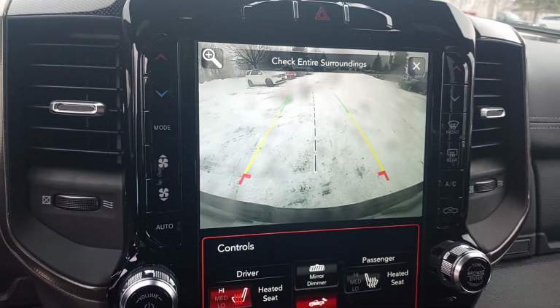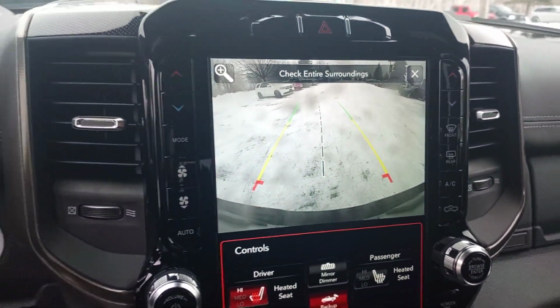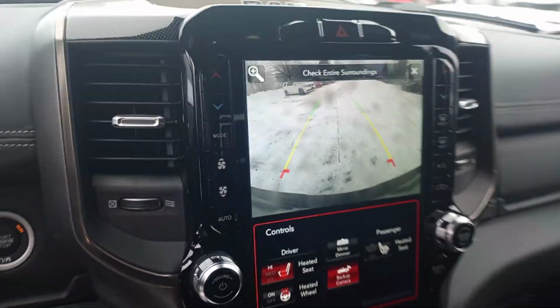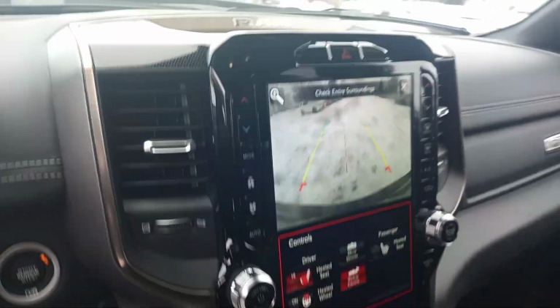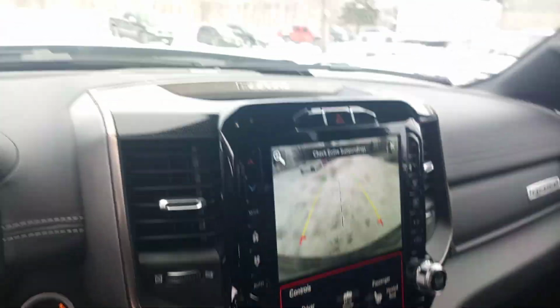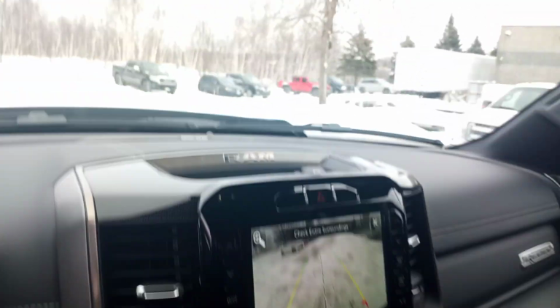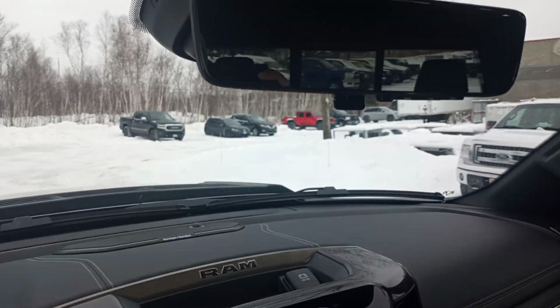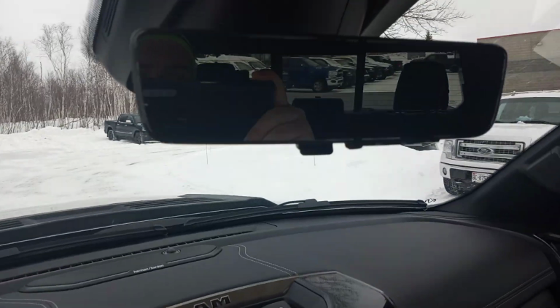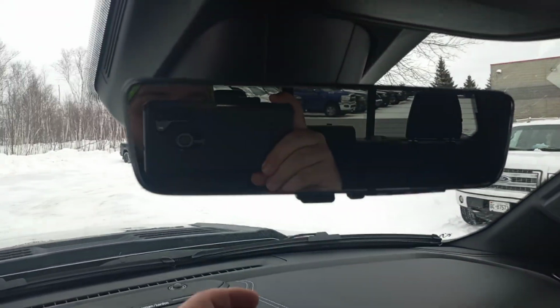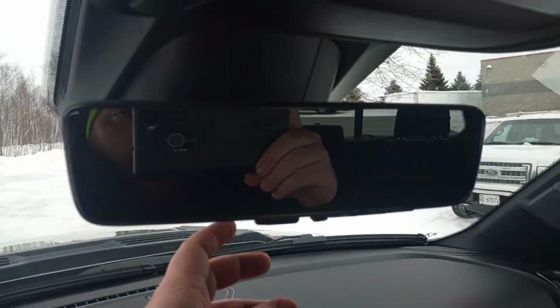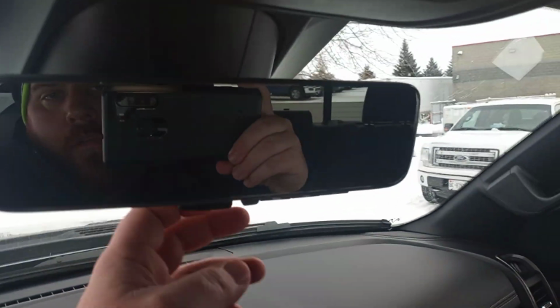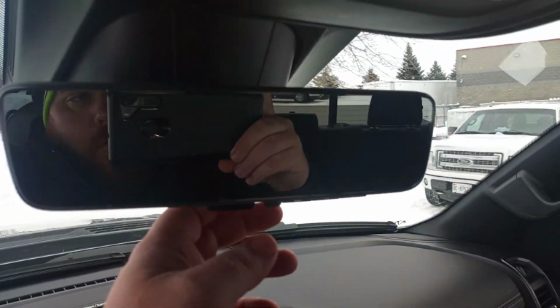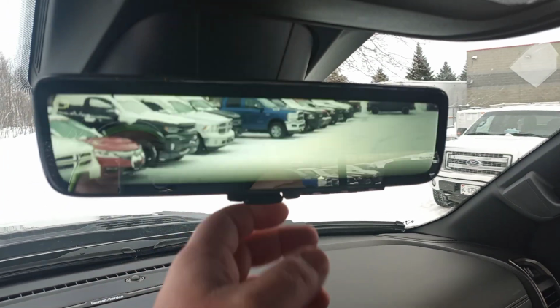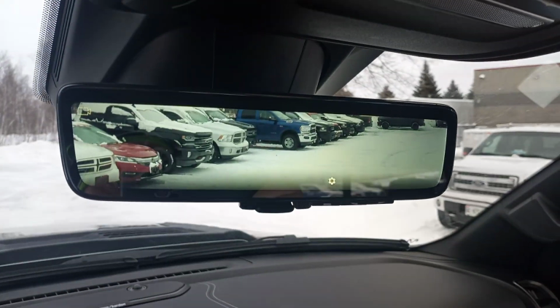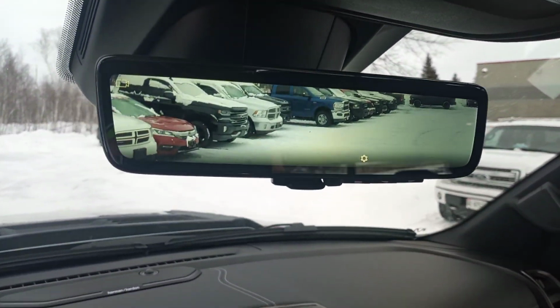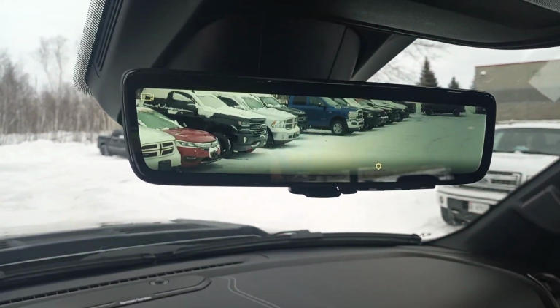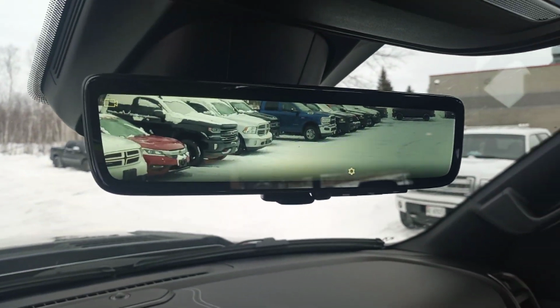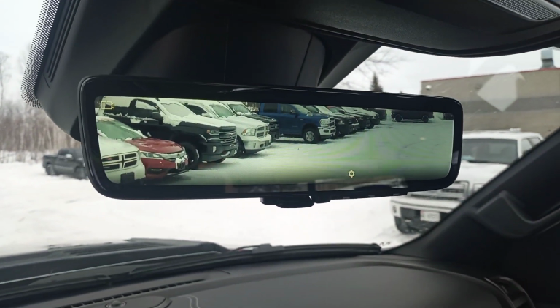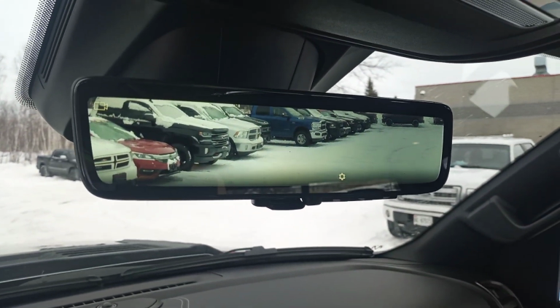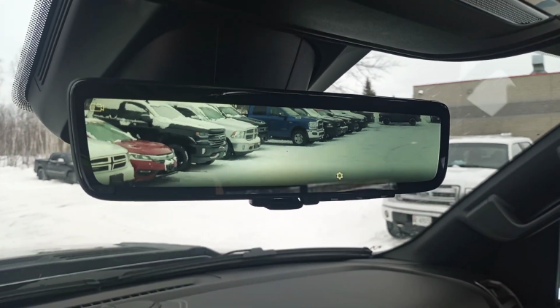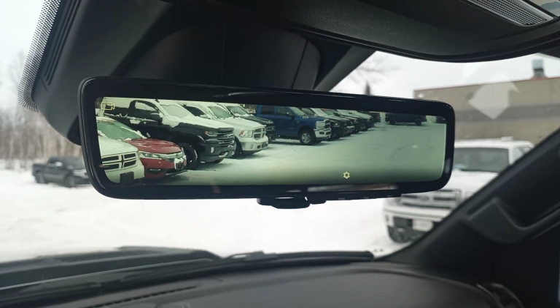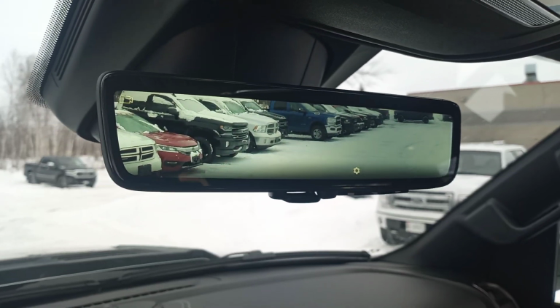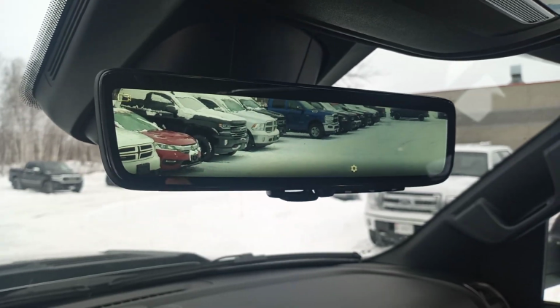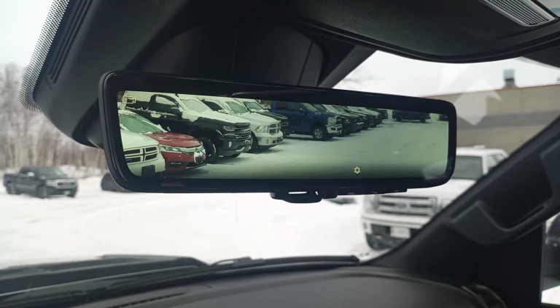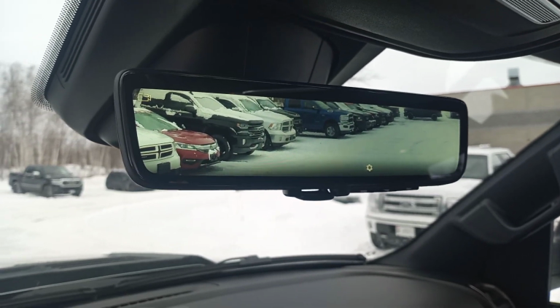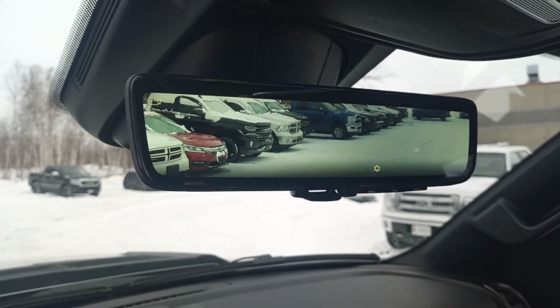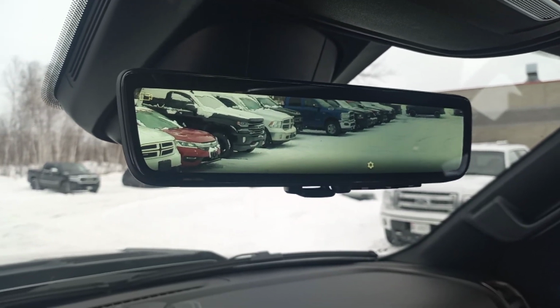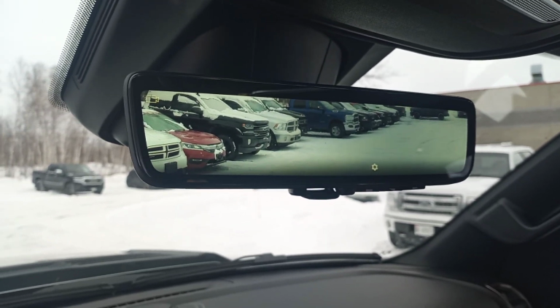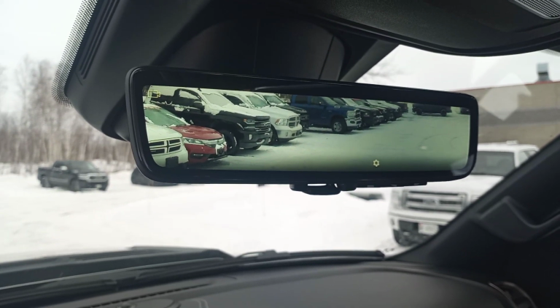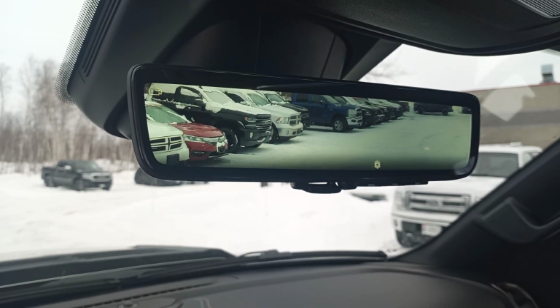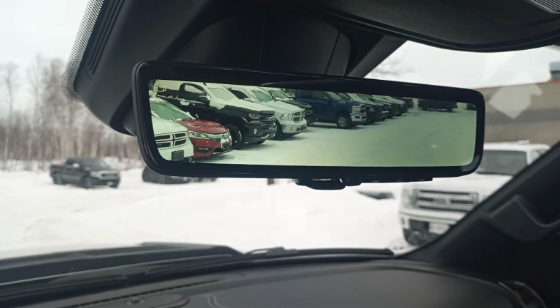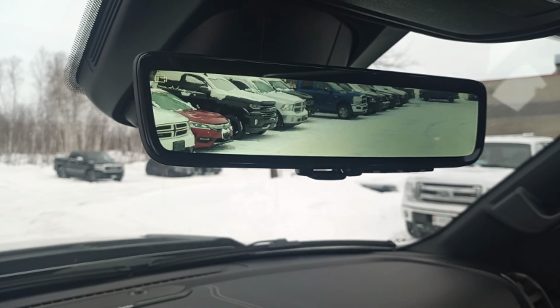This one does also have the tech package, so if we flip this, you've got your full camera in the back there — looks great while you're driving on the highway.